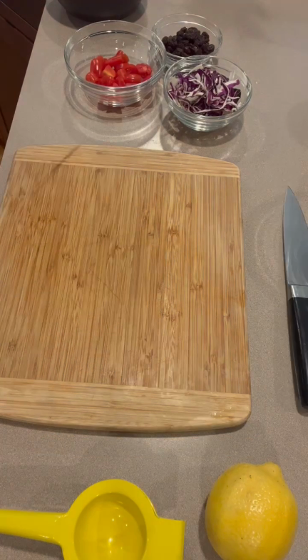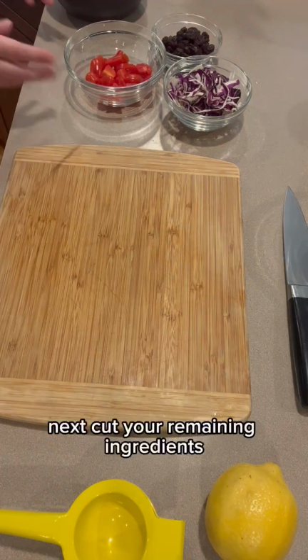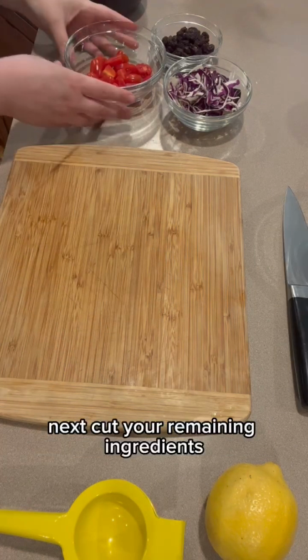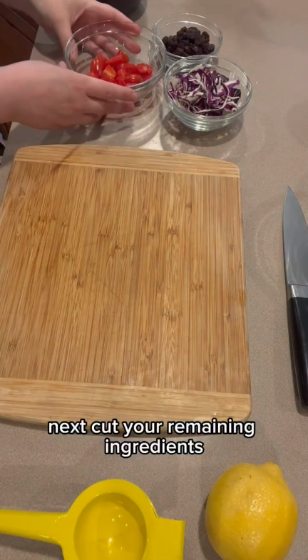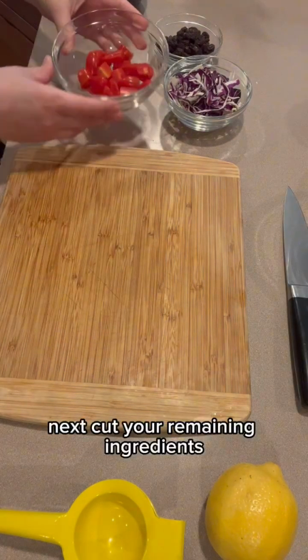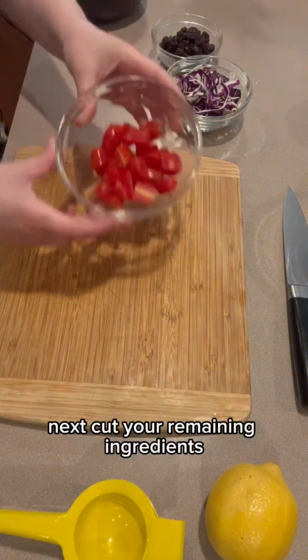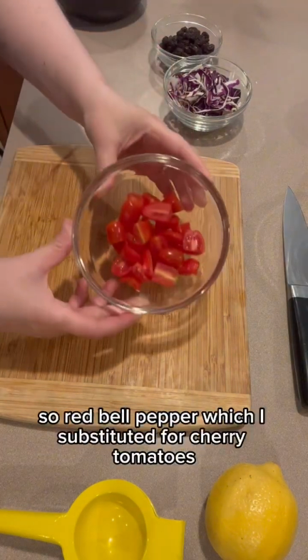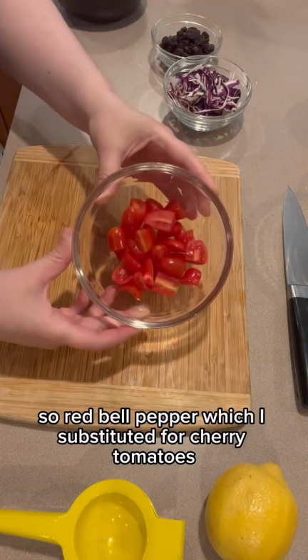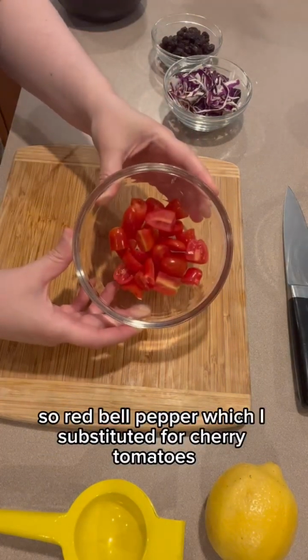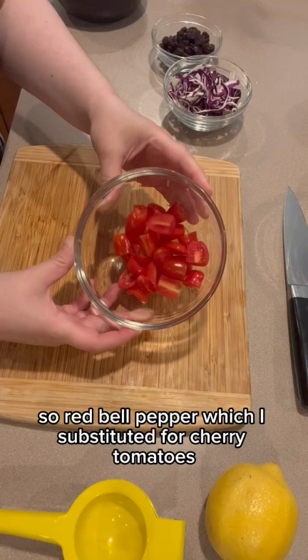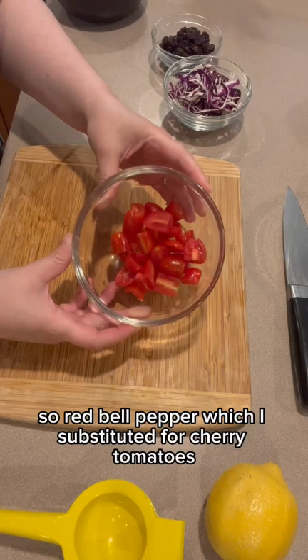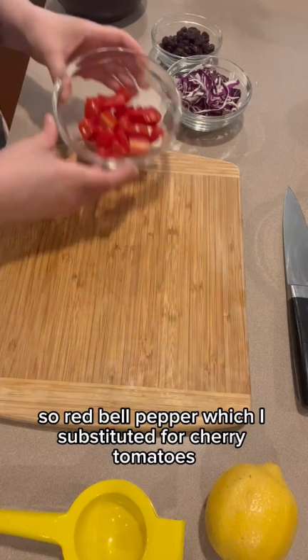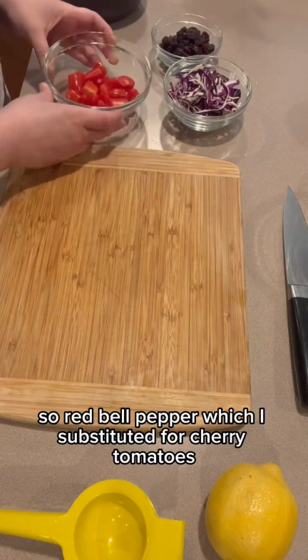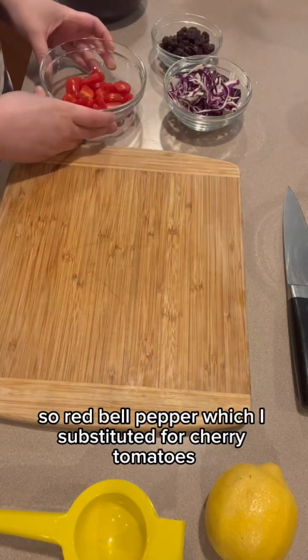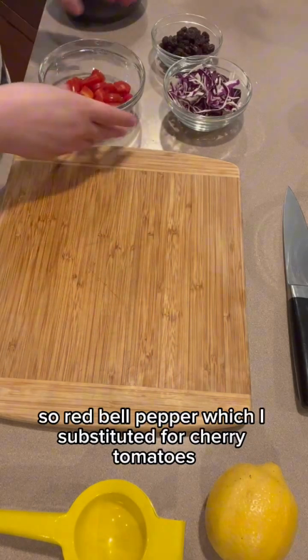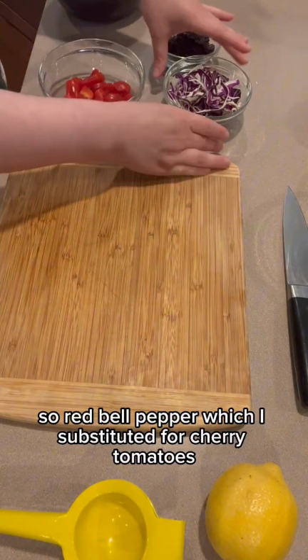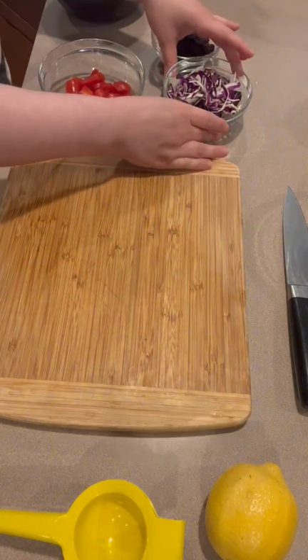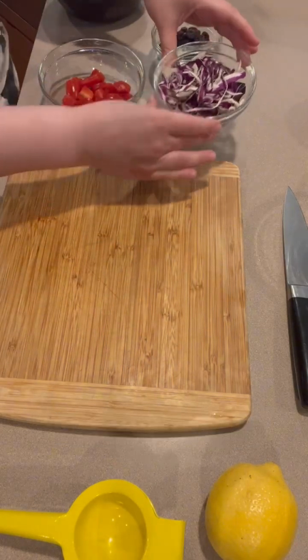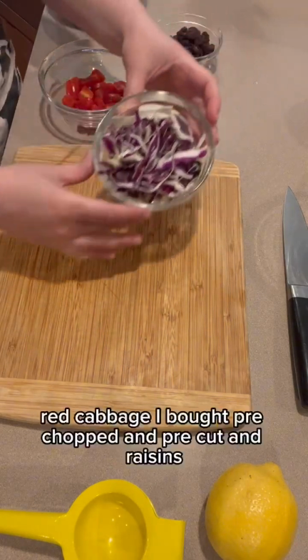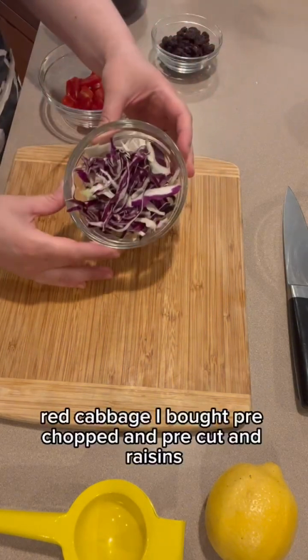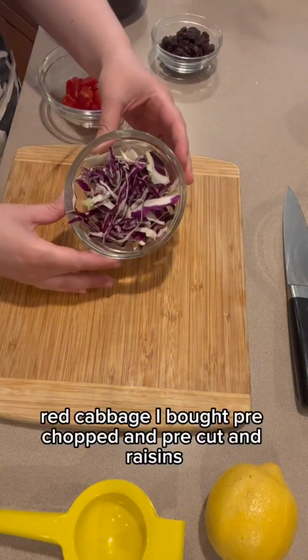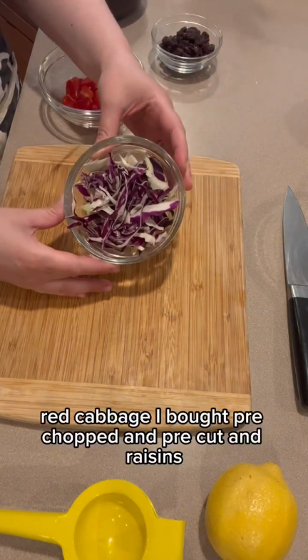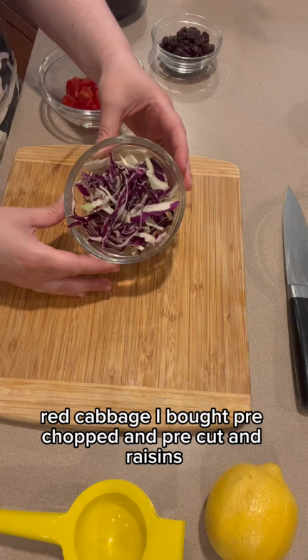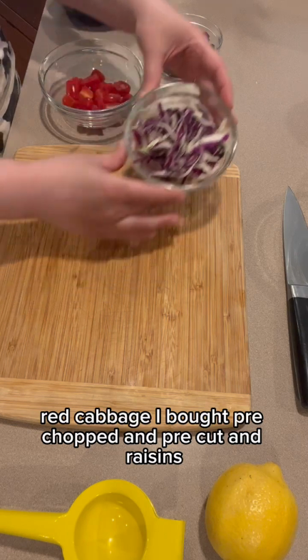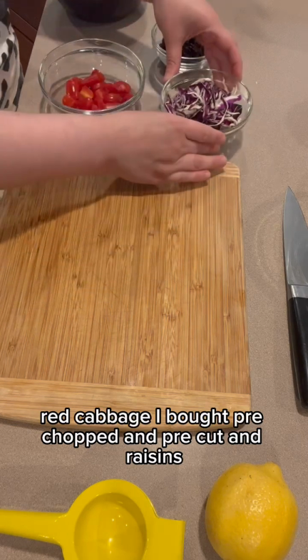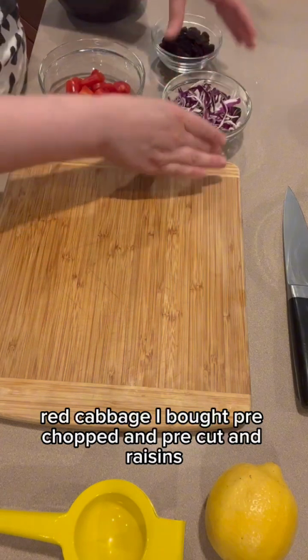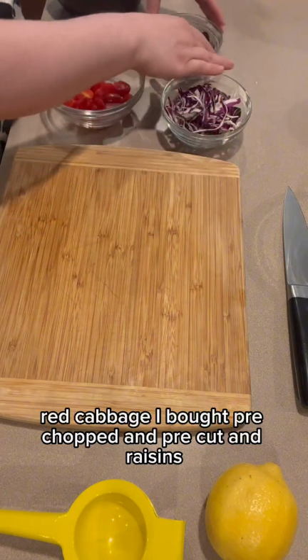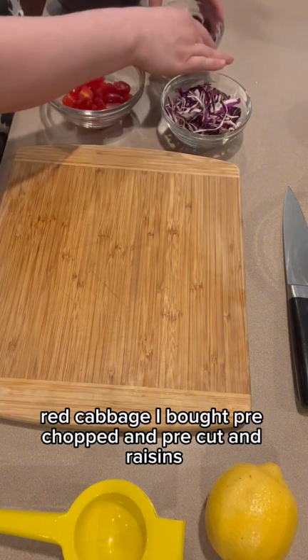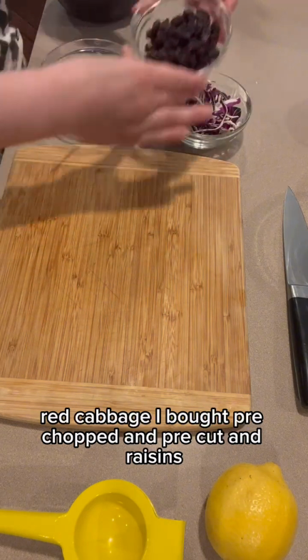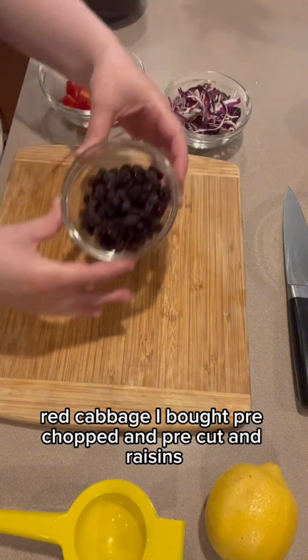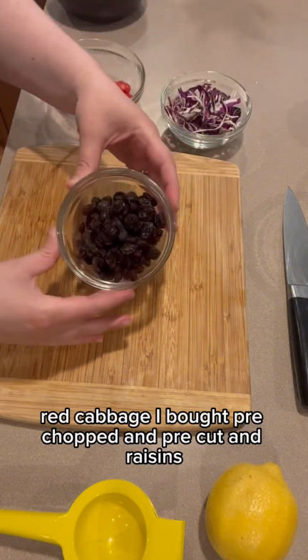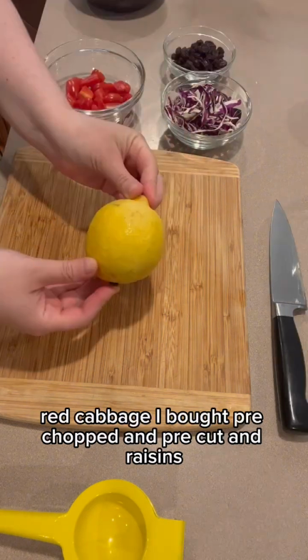Next, cut your remaining ingredients: red bell pepper, which I substituted for cherry tomatoes; red cabbage, which I bought pre-chopped and pre-cut; and raisins.